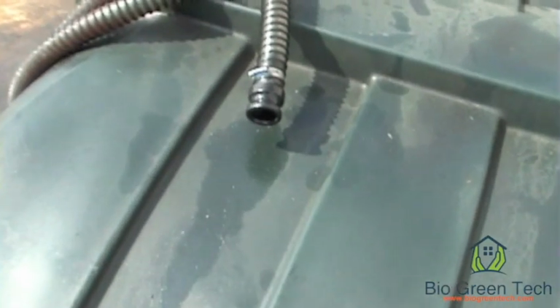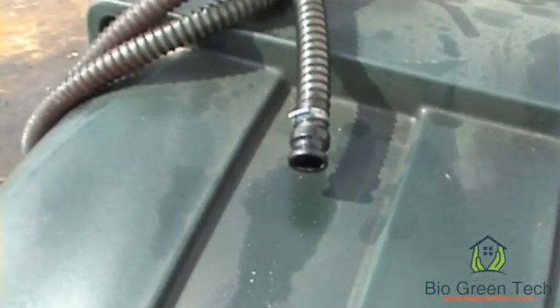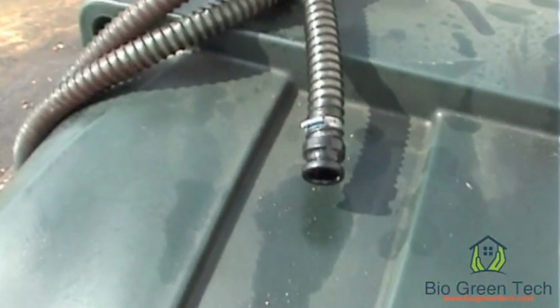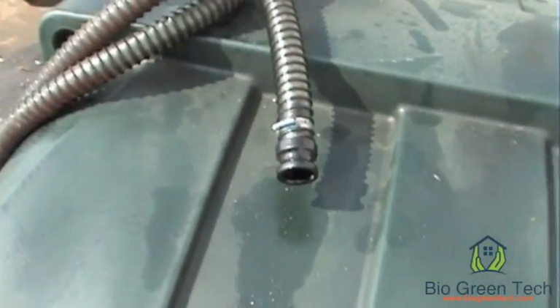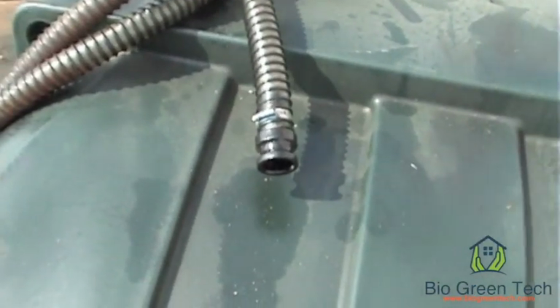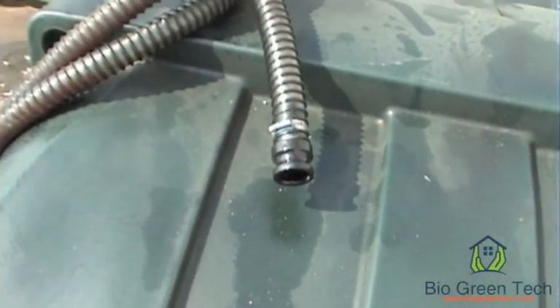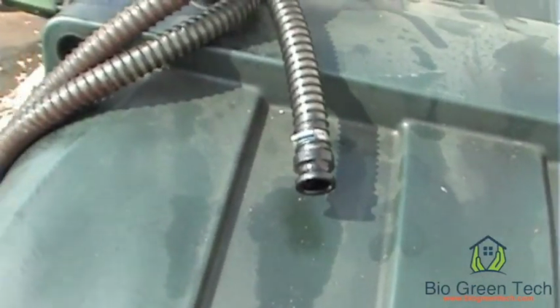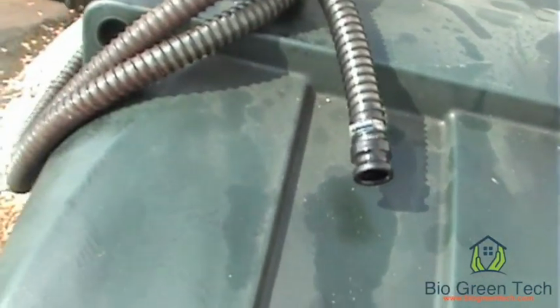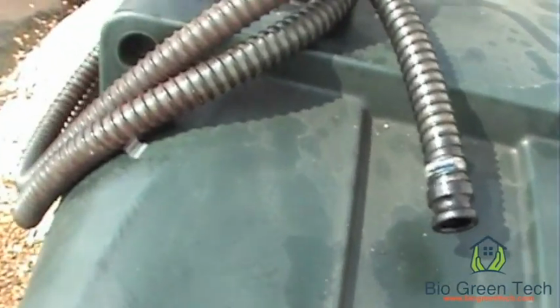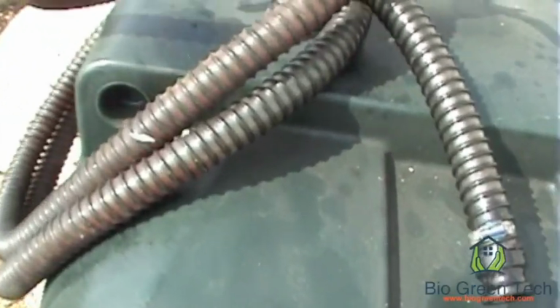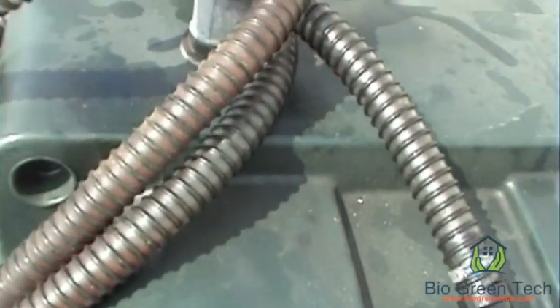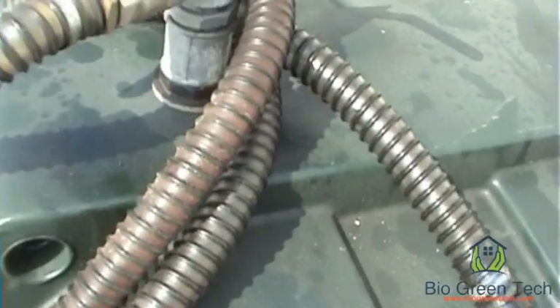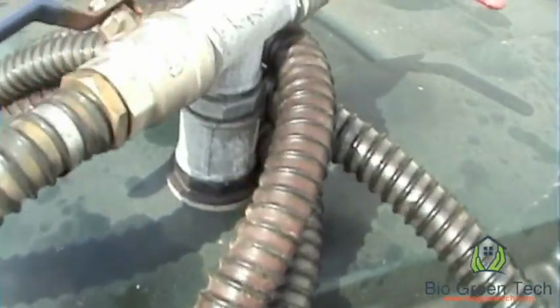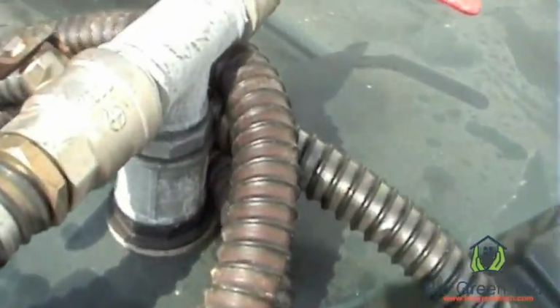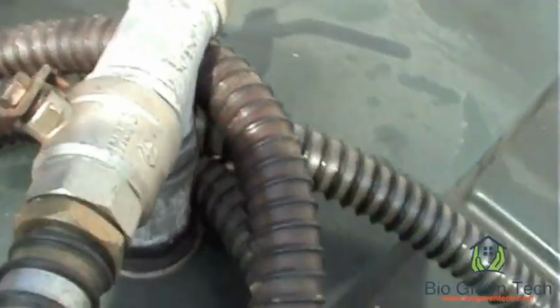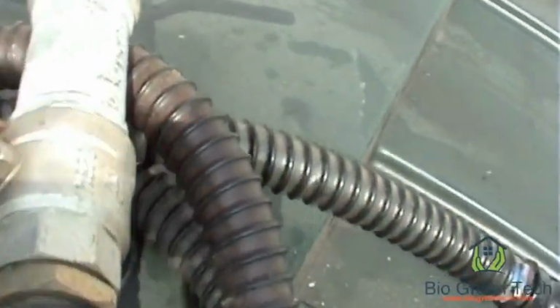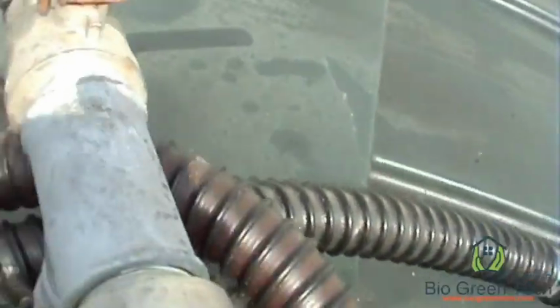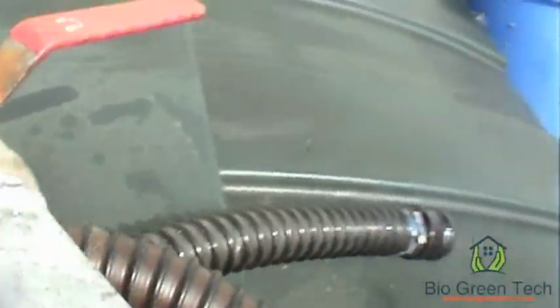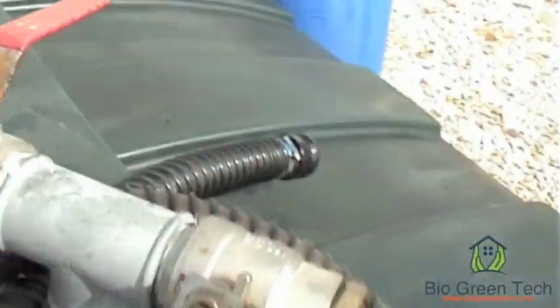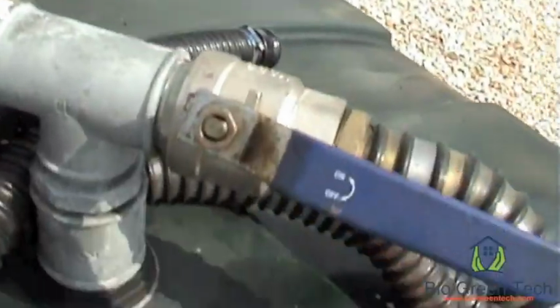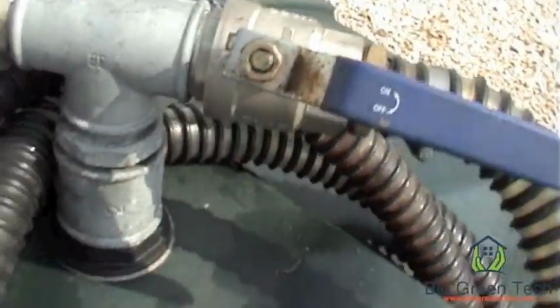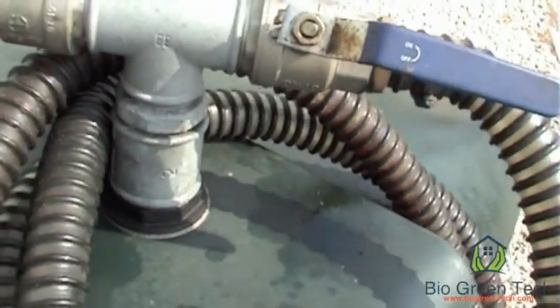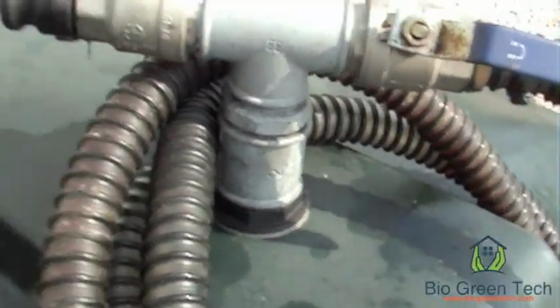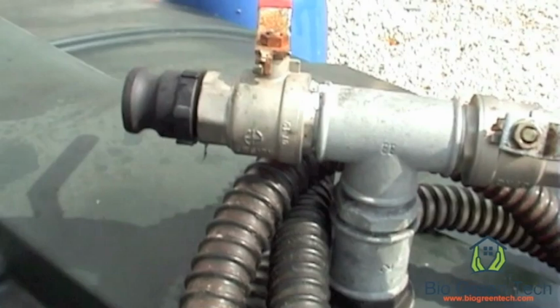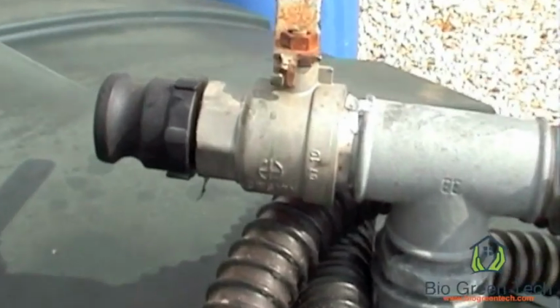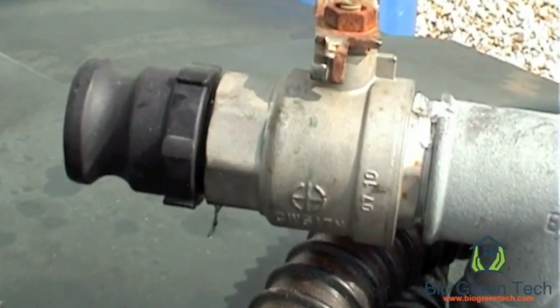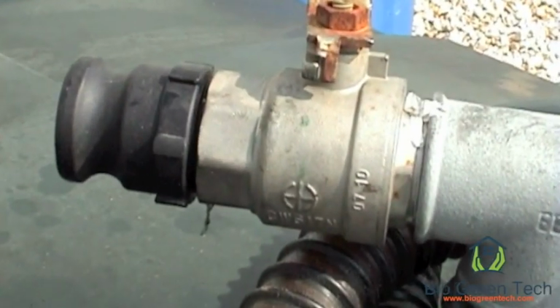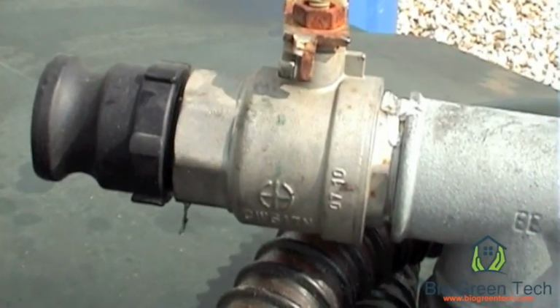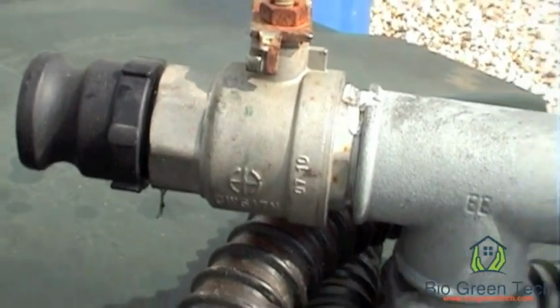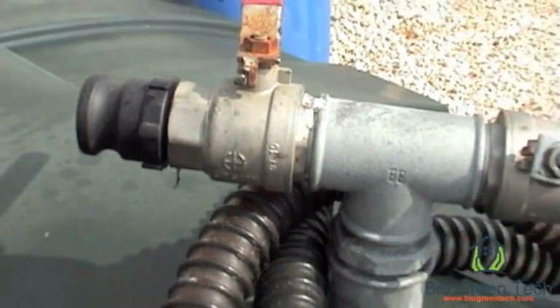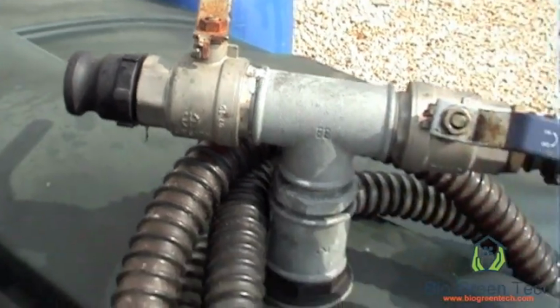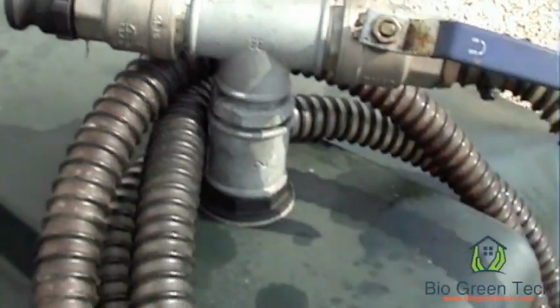These are the large containers with the suction pump on — the pipe for the suction pump connected to the pump to pump it out. It takes a very long time to fill one of these up.